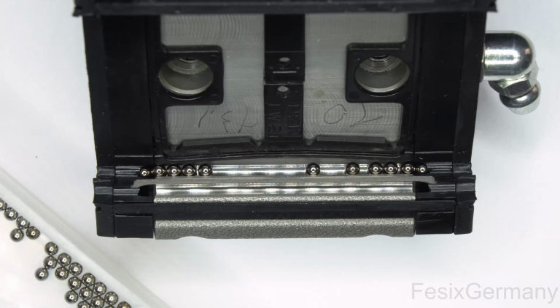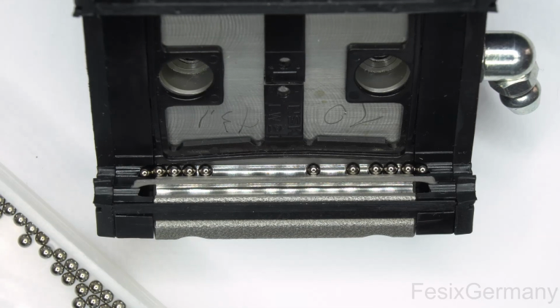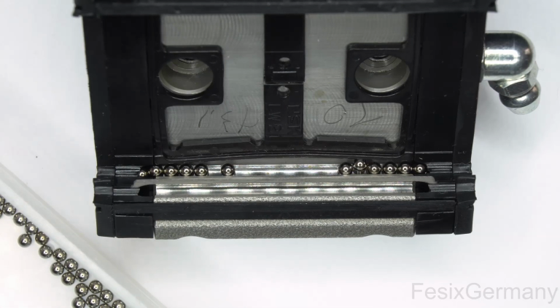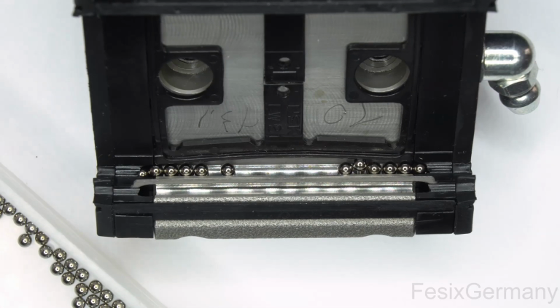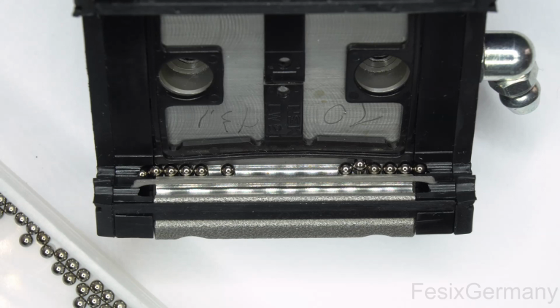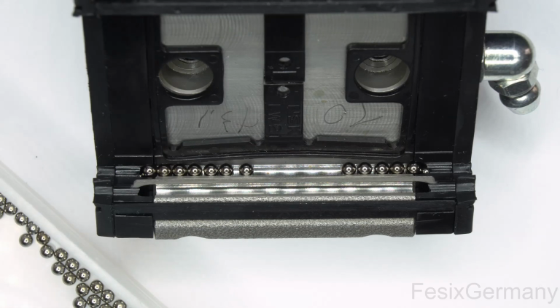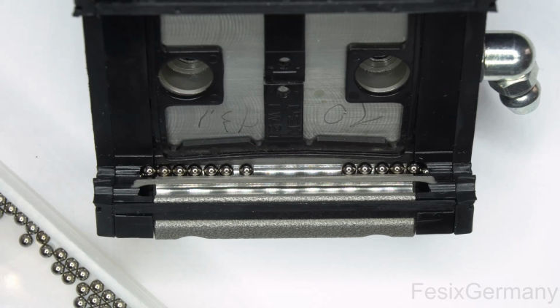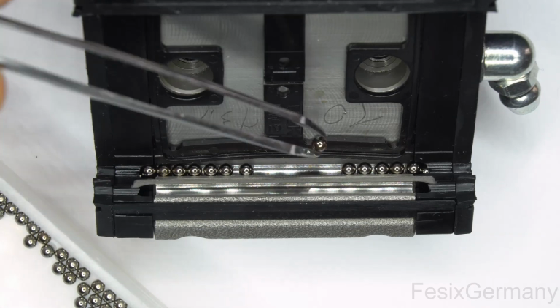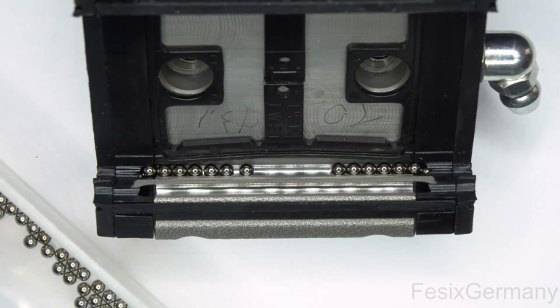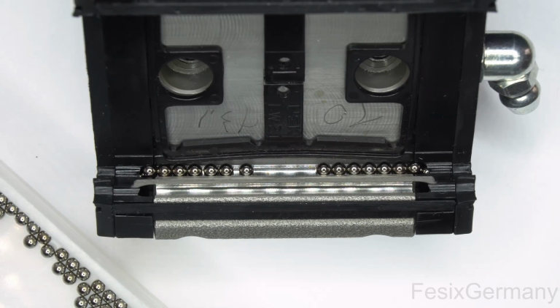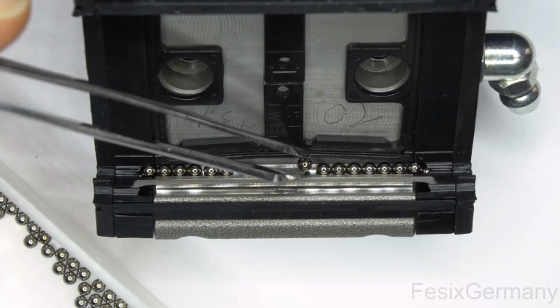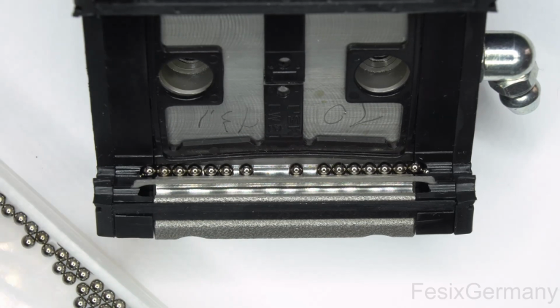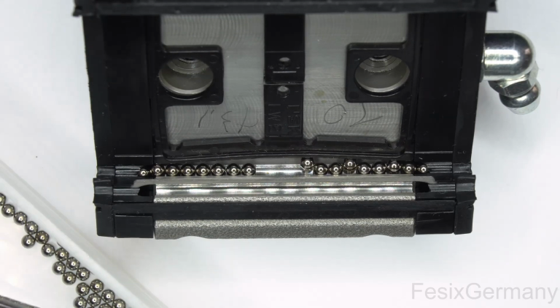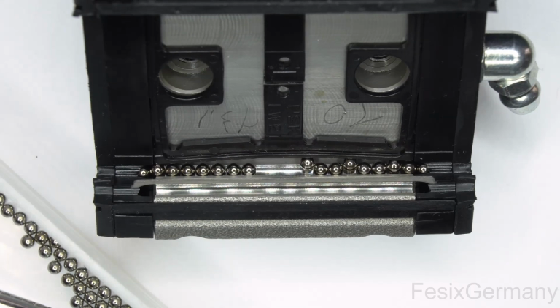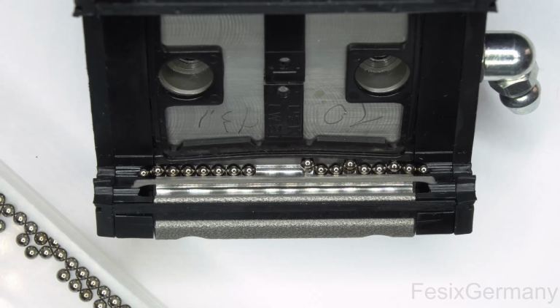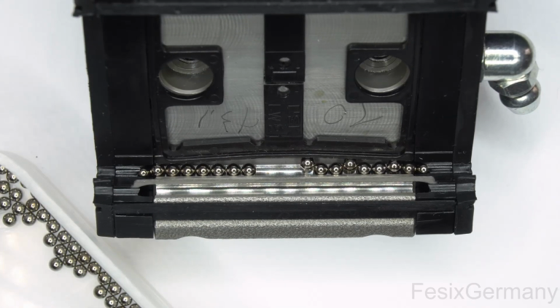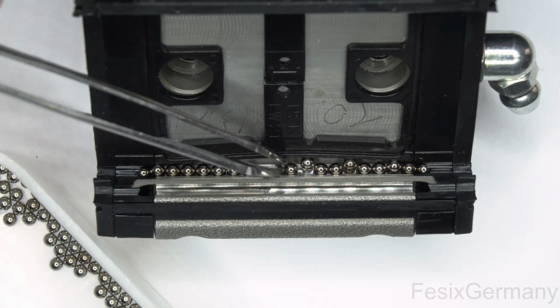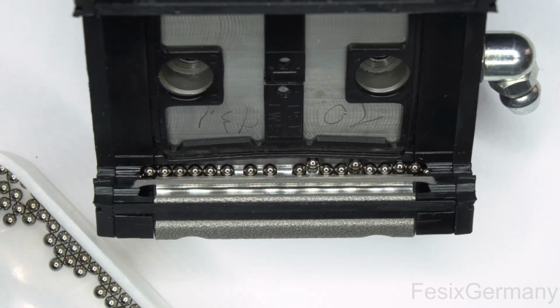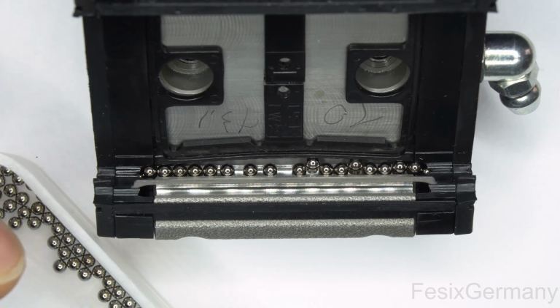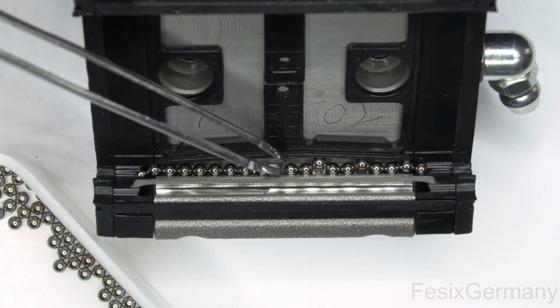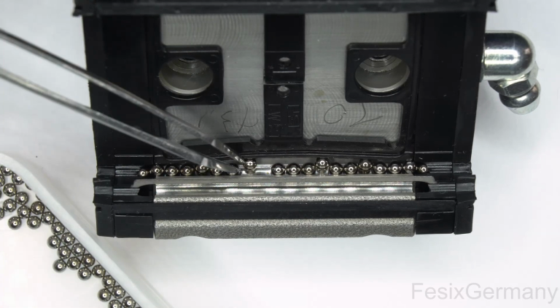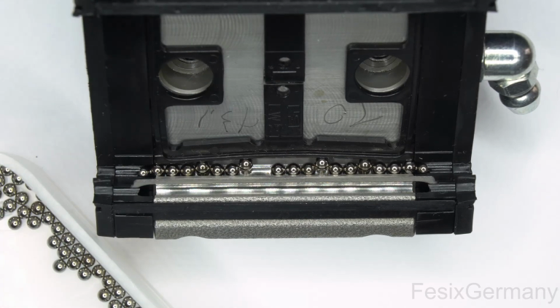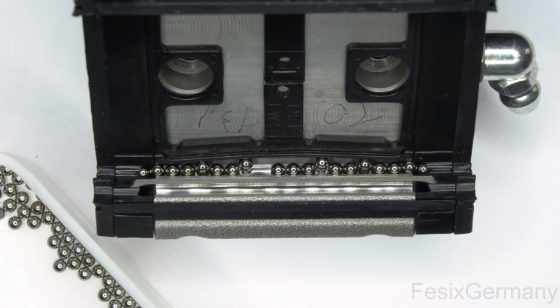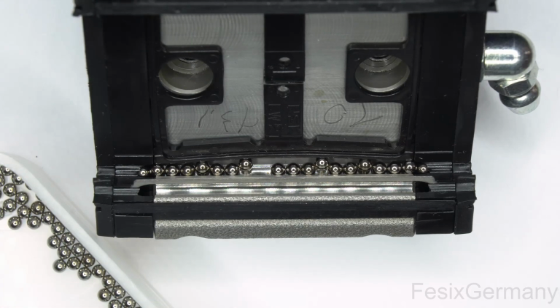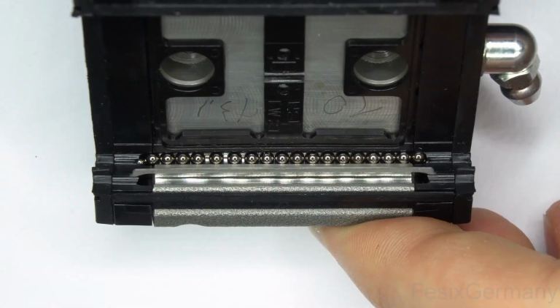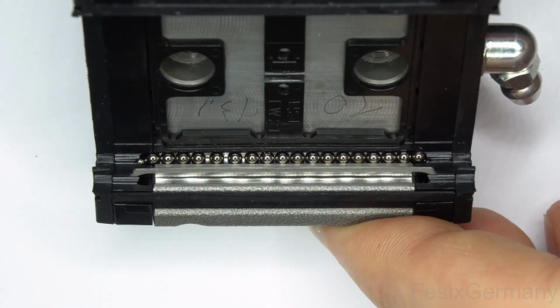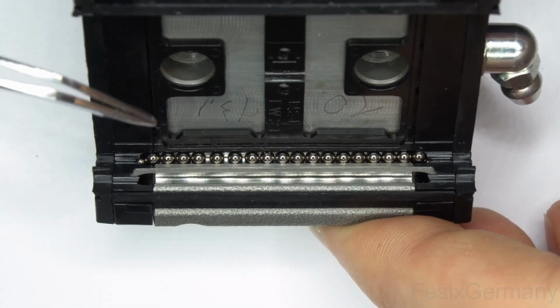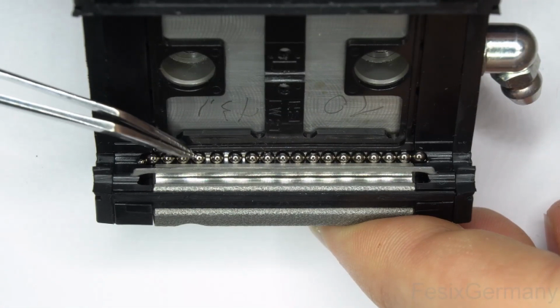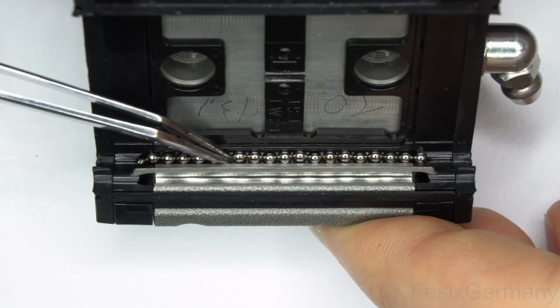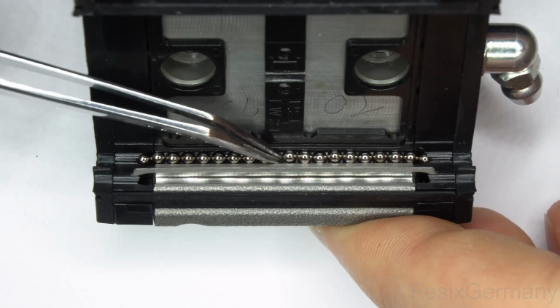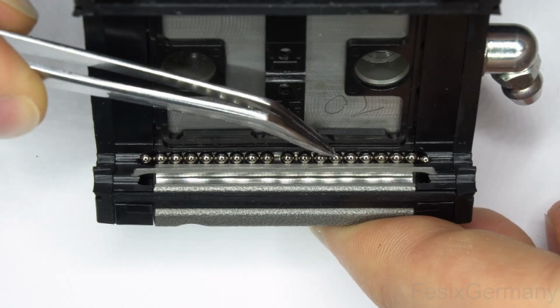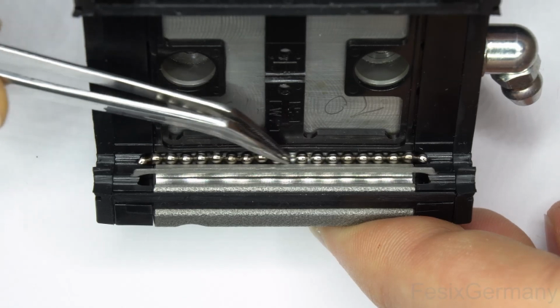I did not count the balls but there are about 40 per channel. Be careful not to put in one too many — you might think there is a gap where one more could fit, but no, that would be one too many. Here you can see the first channel working after unlocking the cage.